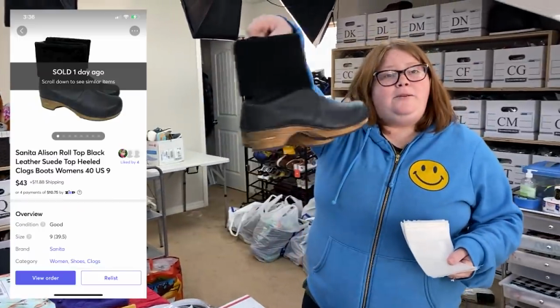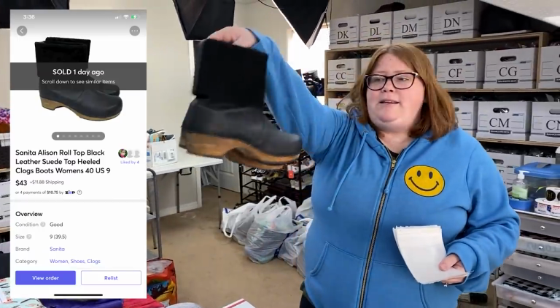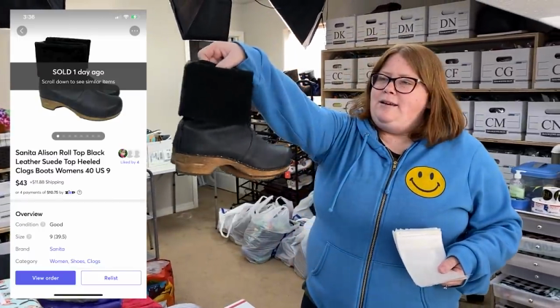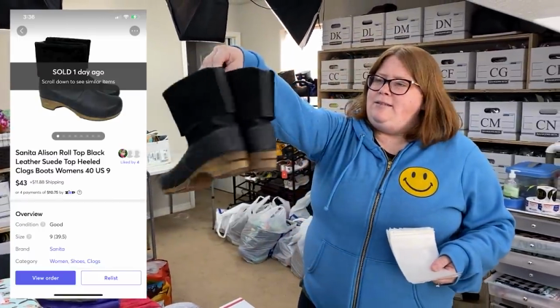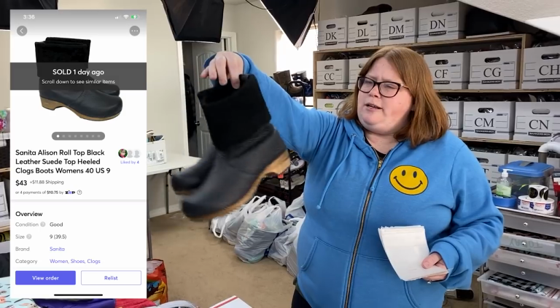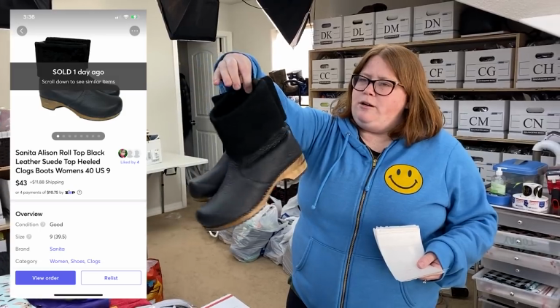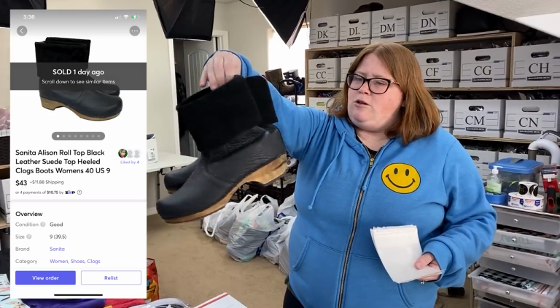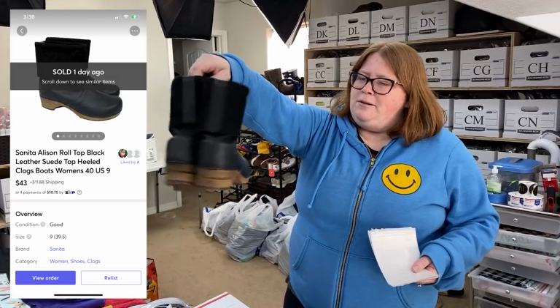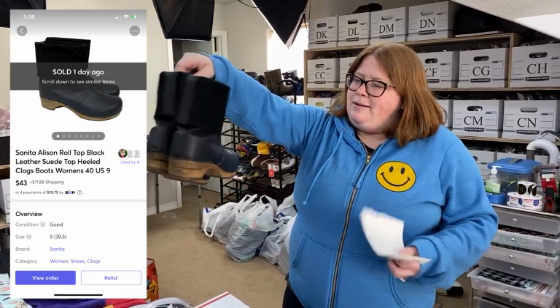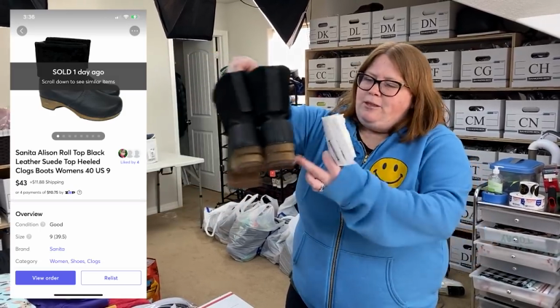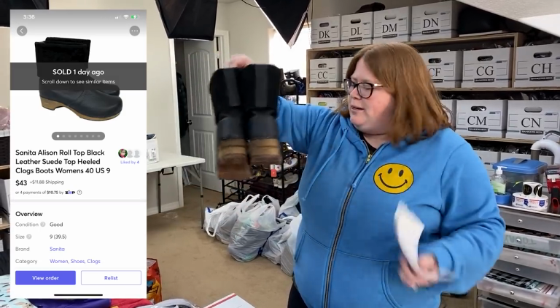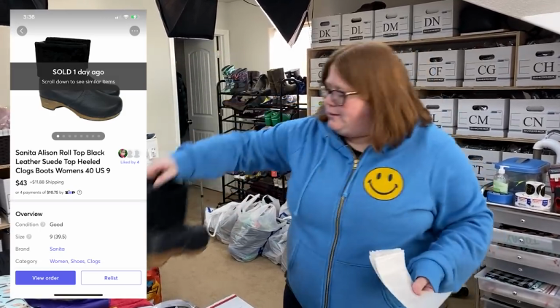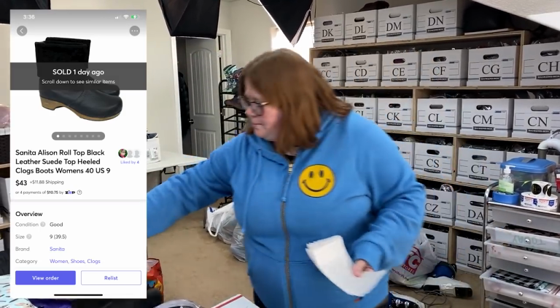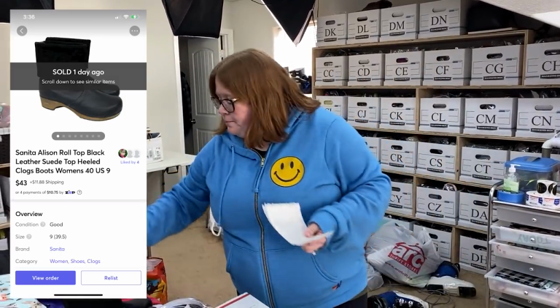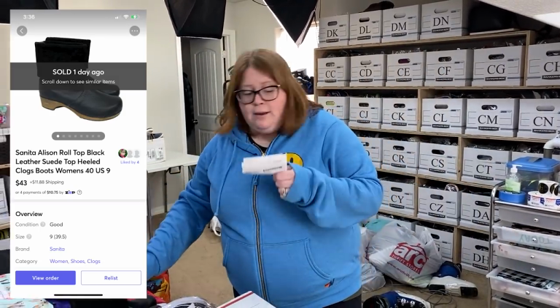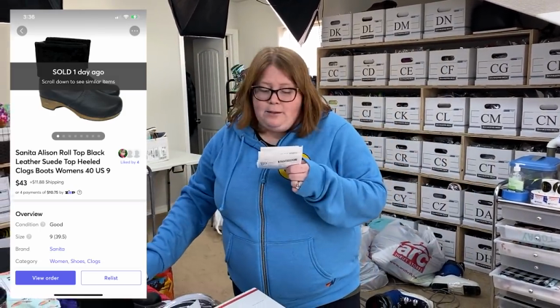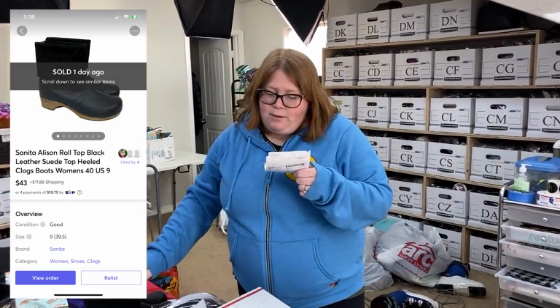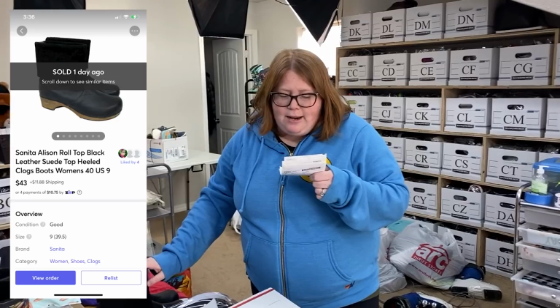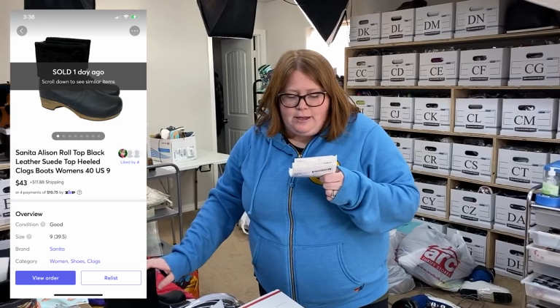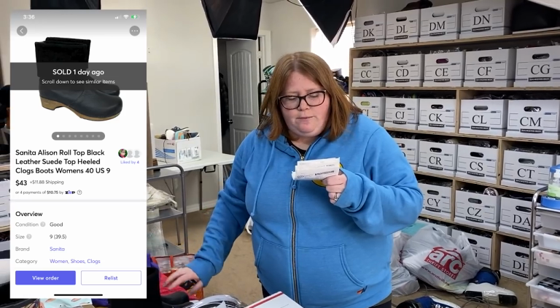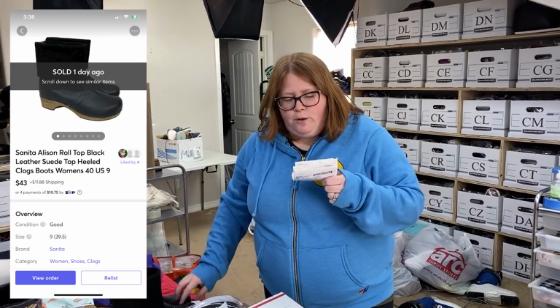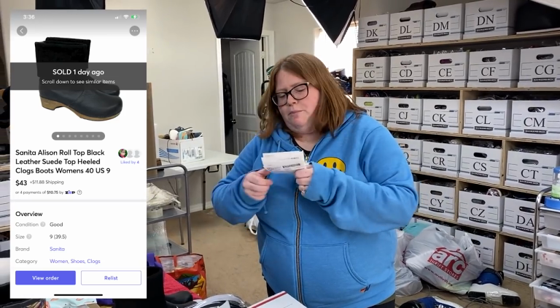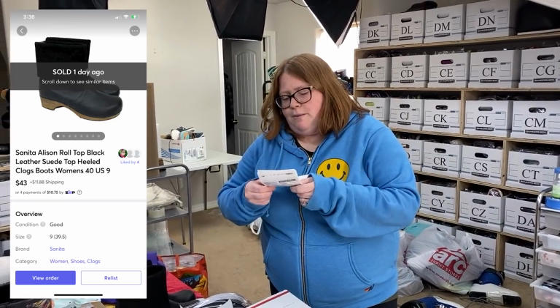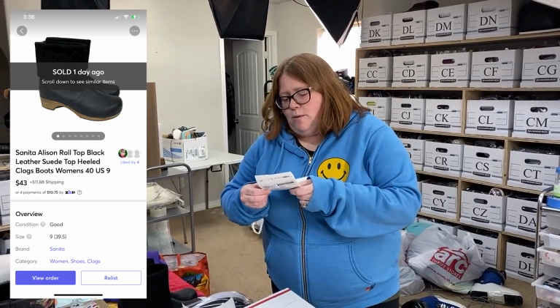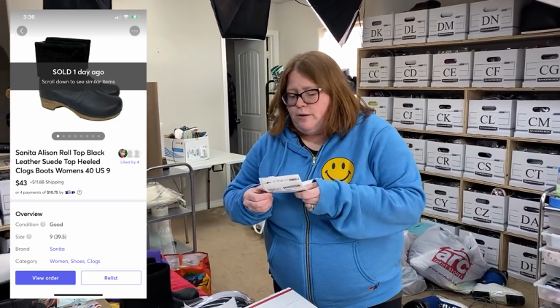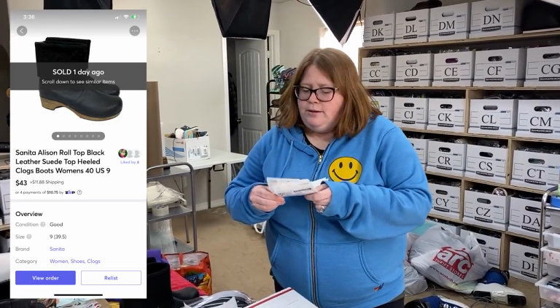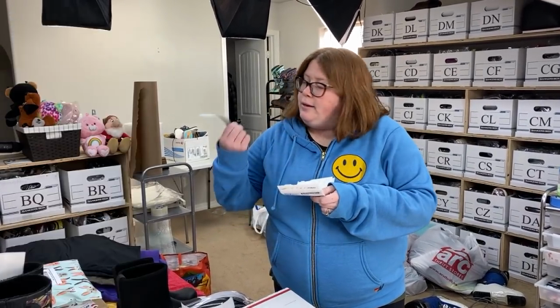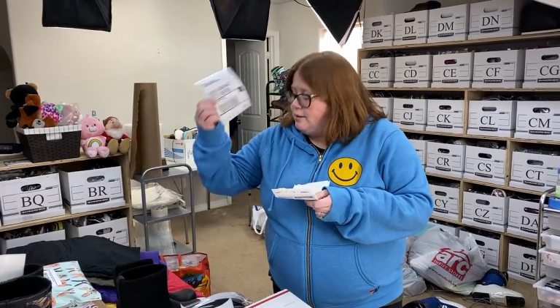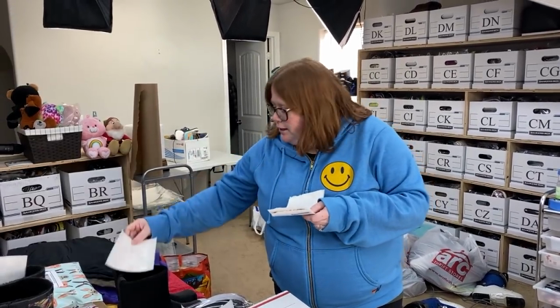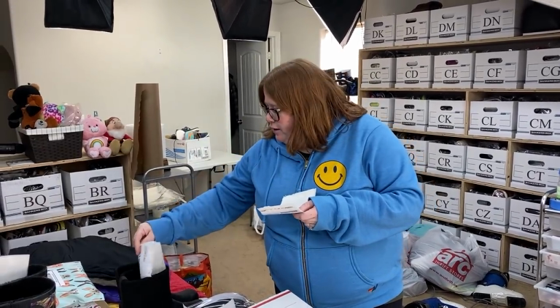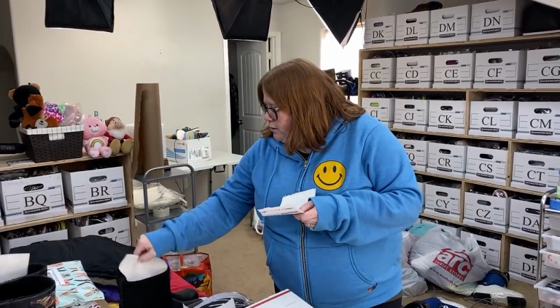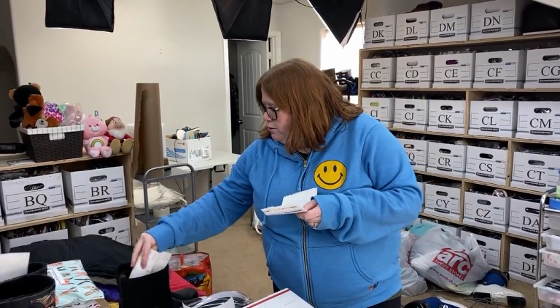Sold these Sunita shoes — they're kind of cool, like tall with a wooden heel. I paid $12.99 for these. Sold them for $43 plus shipping on Mercari. Same deal — I need to find a box for those.